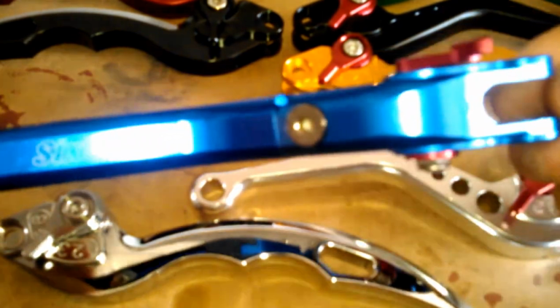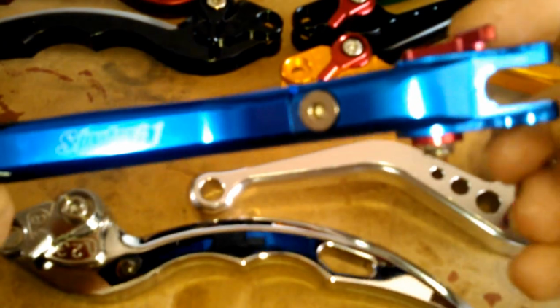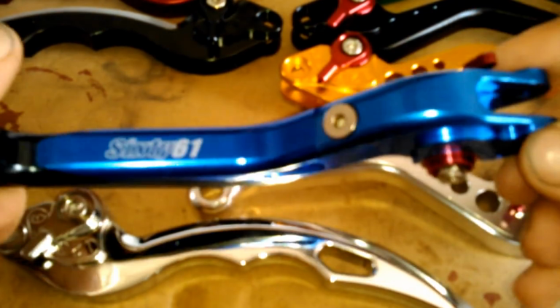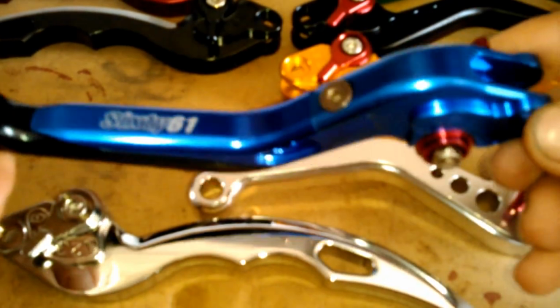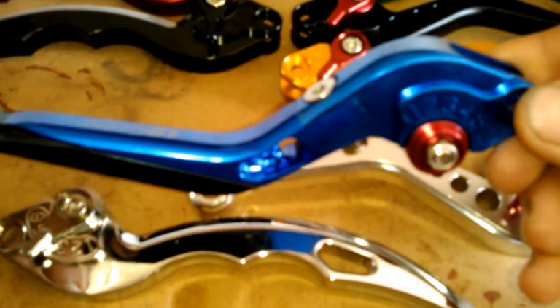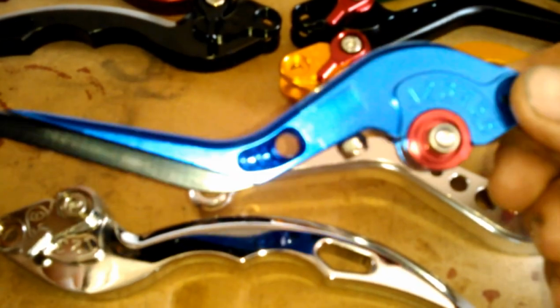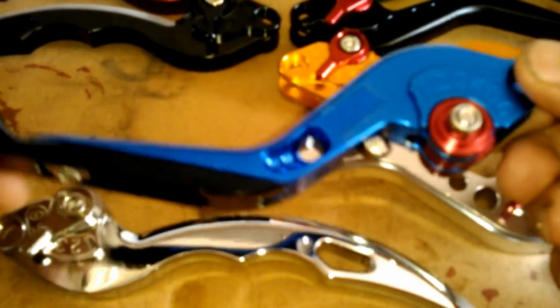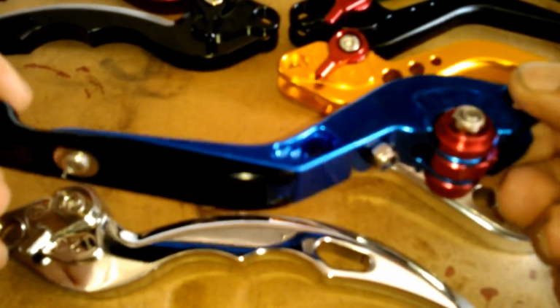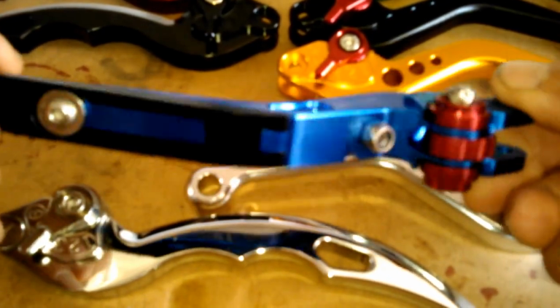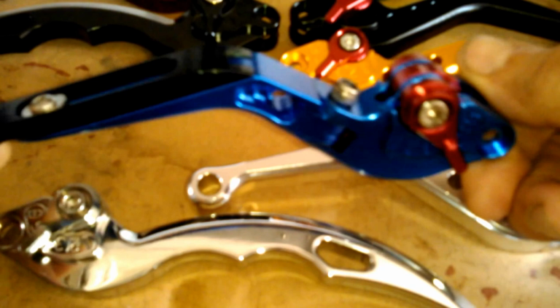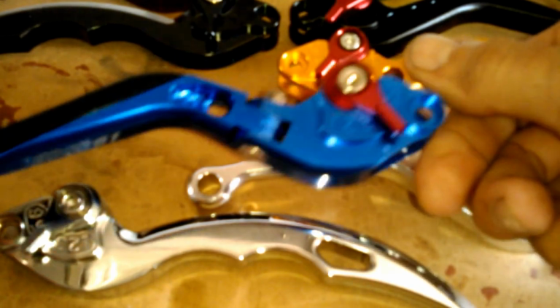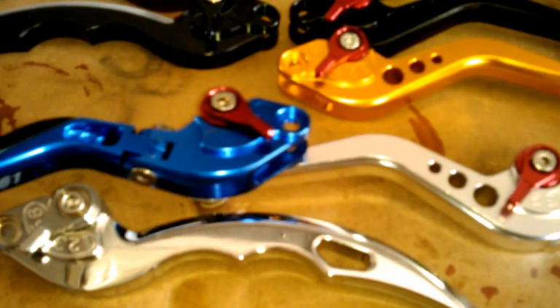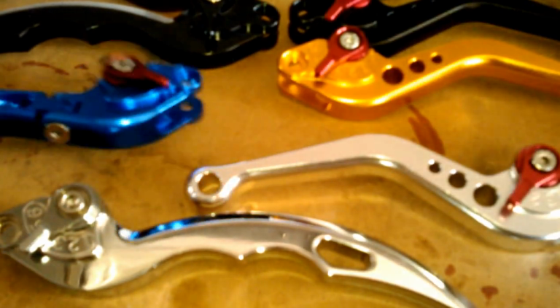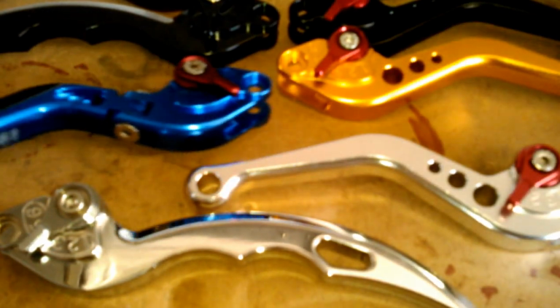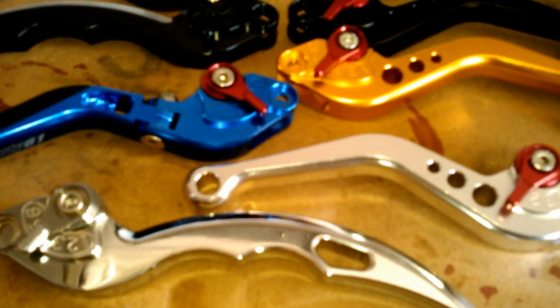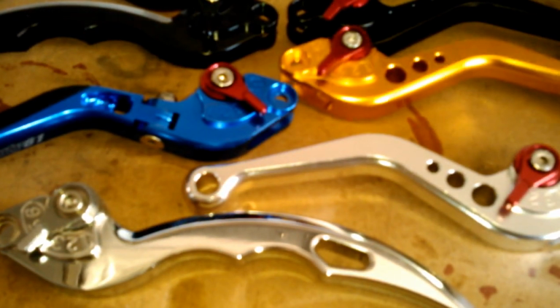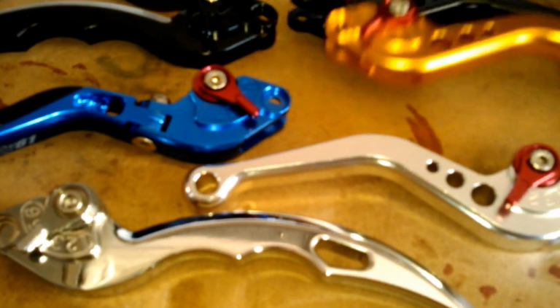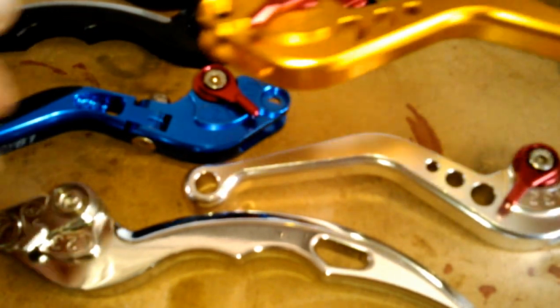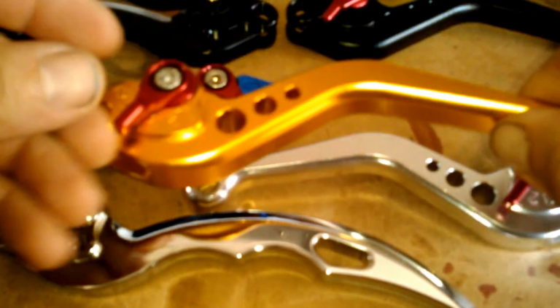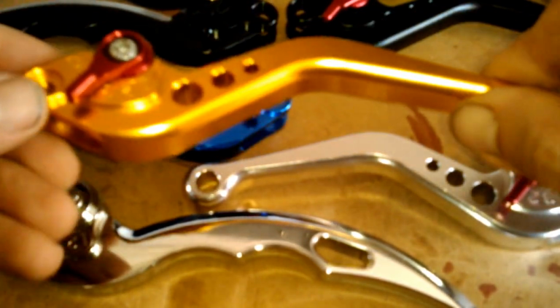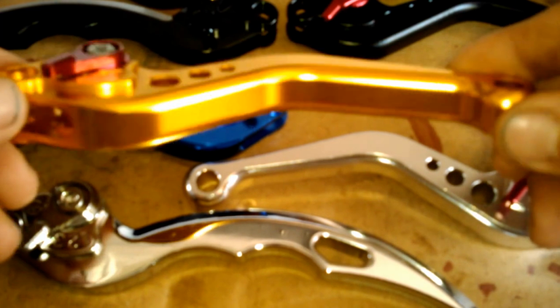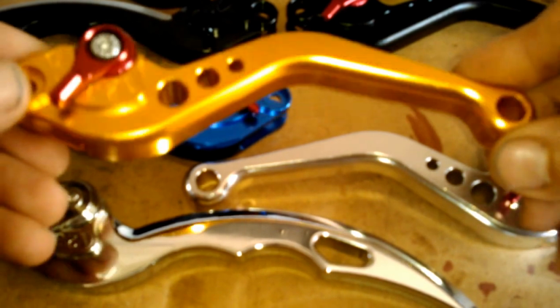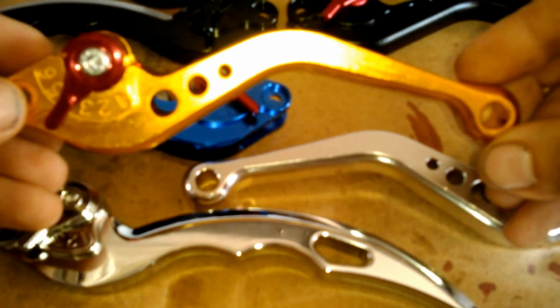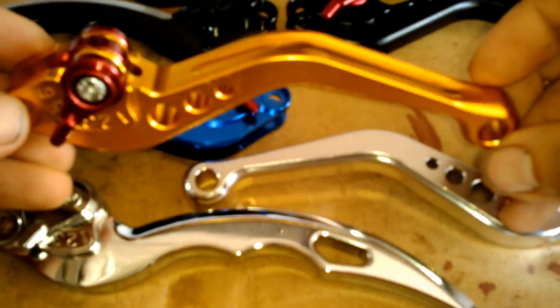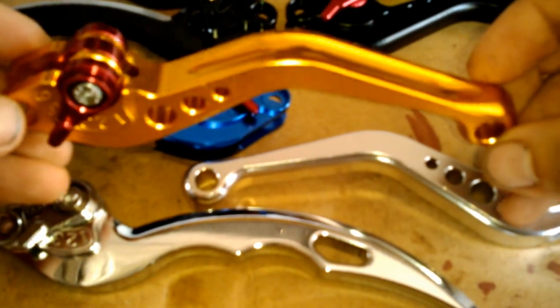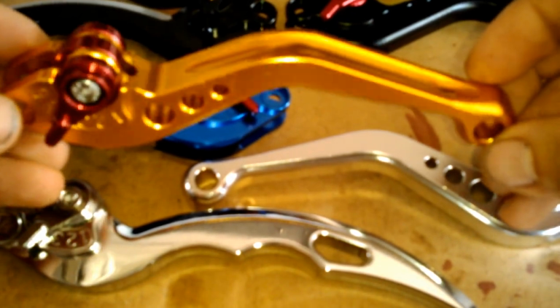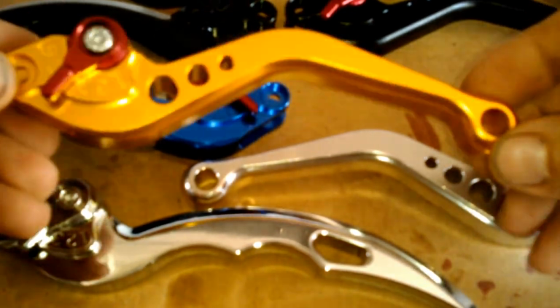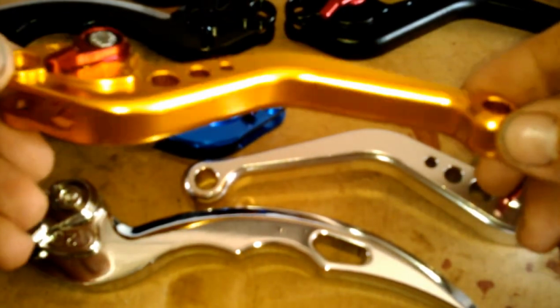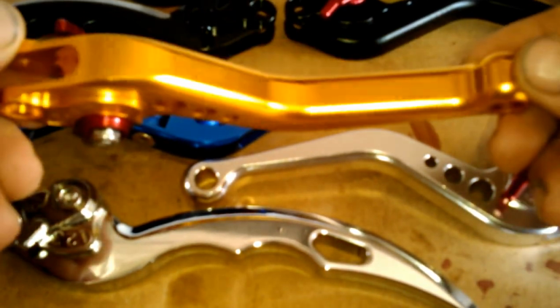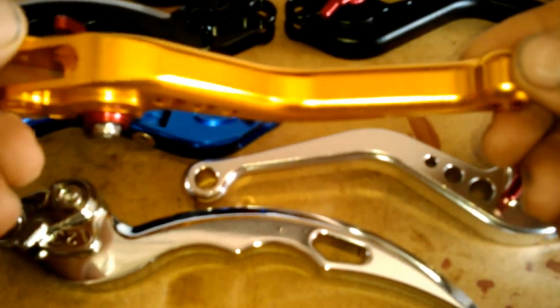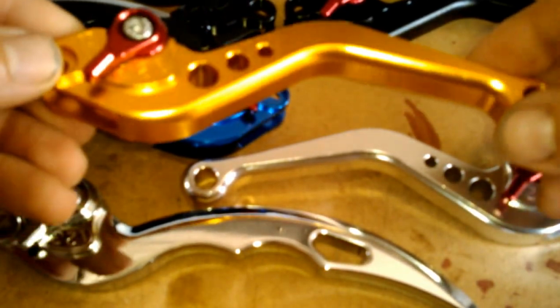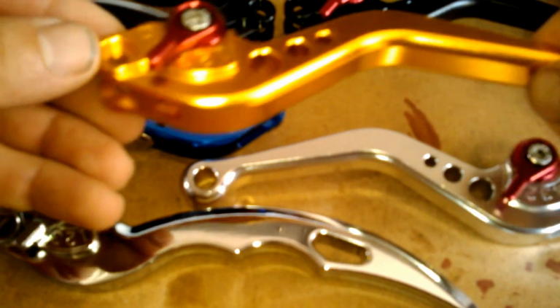You can see it's just a really nice looking lever here. We also offer other colors. This is just a short adjustable gold — it's just a CRG type look. Just for the price, you just can't beat it.